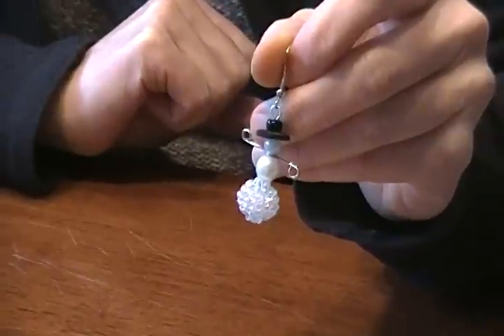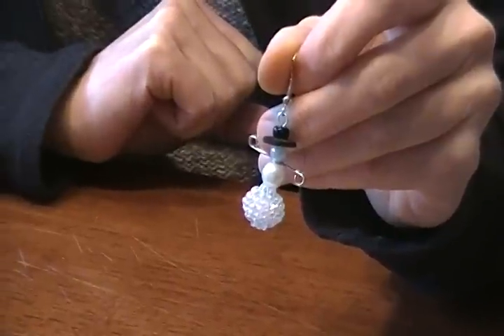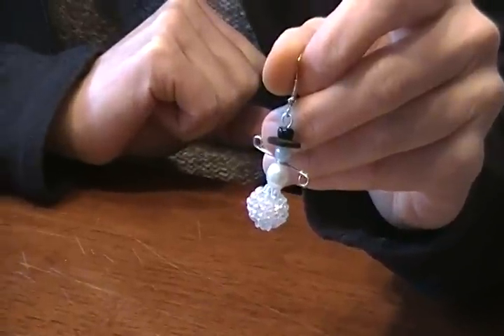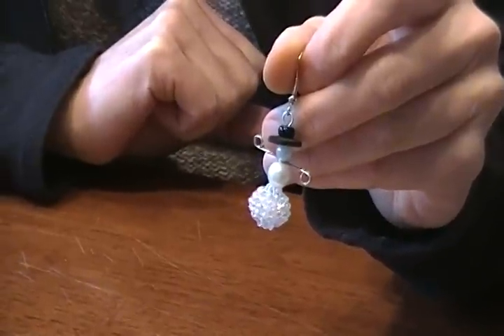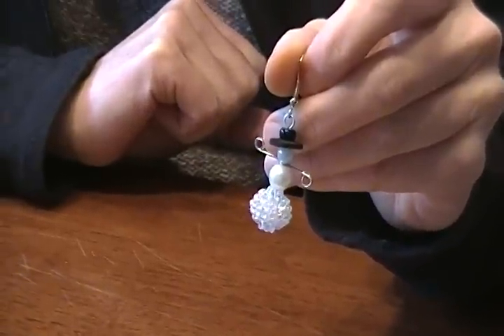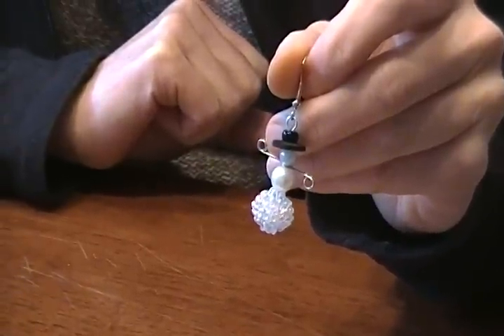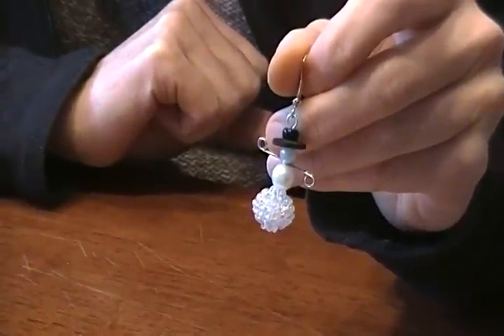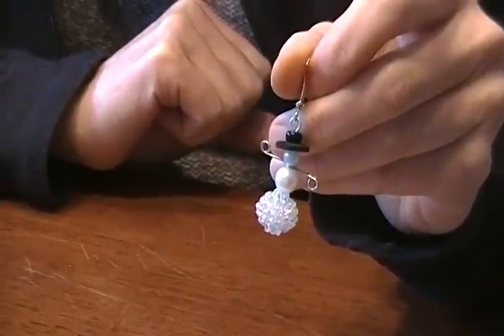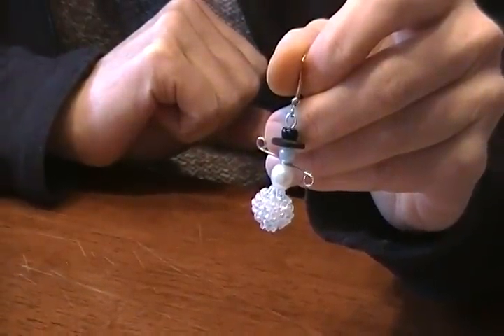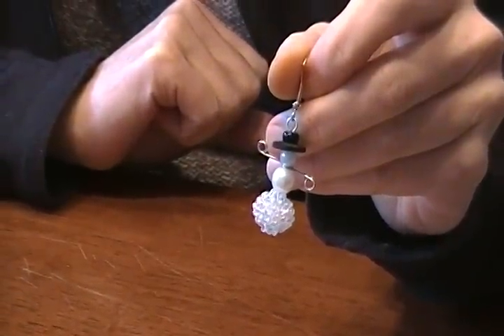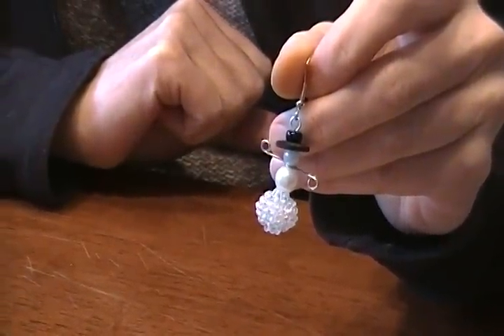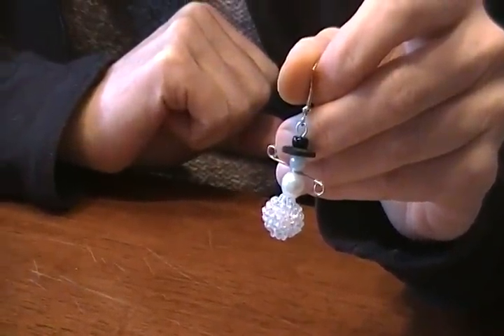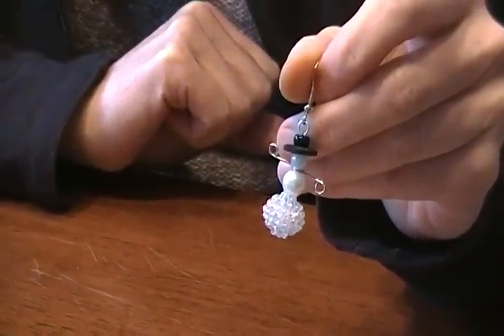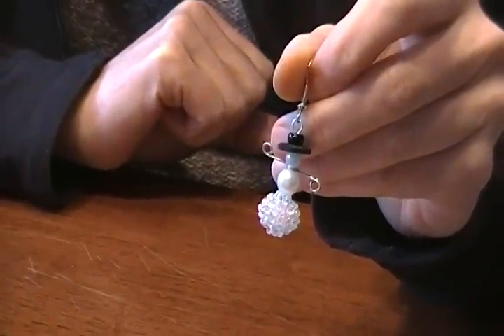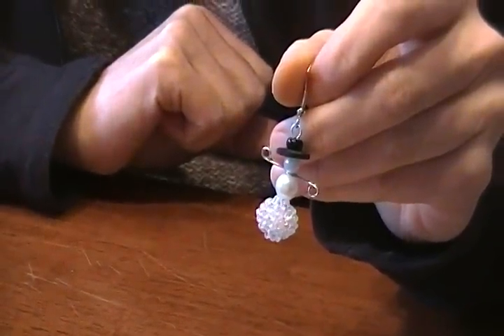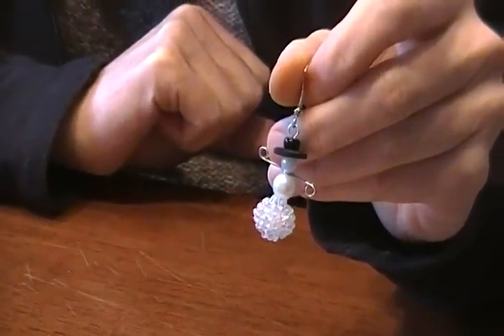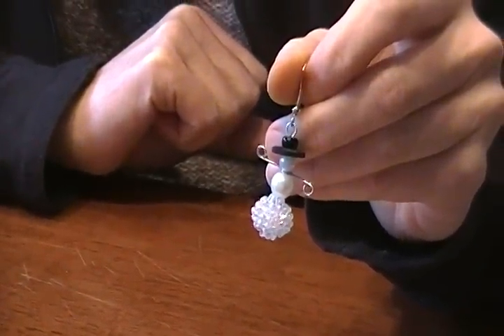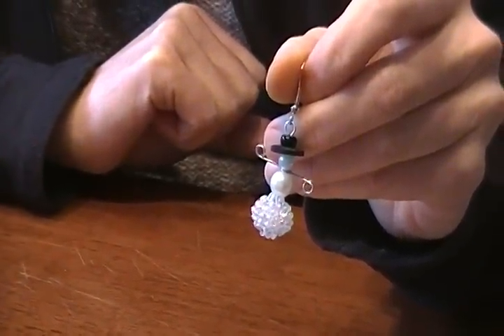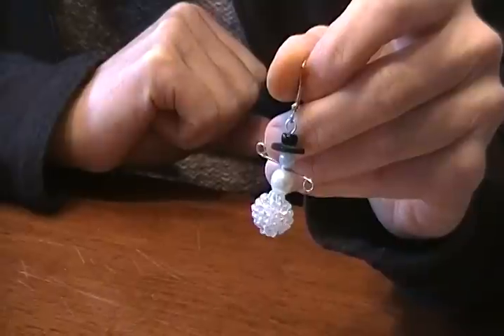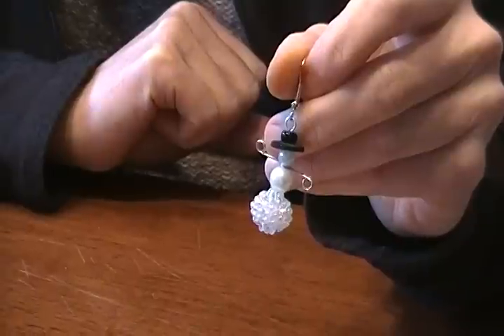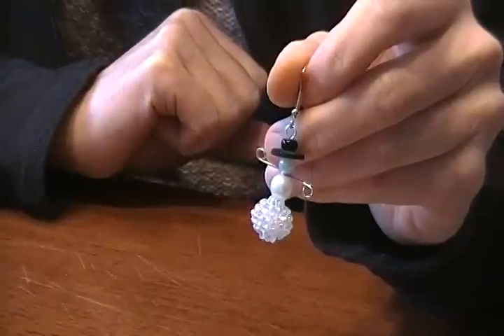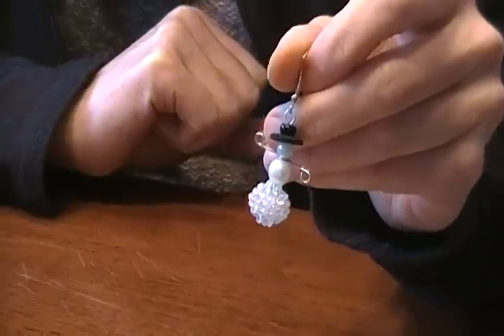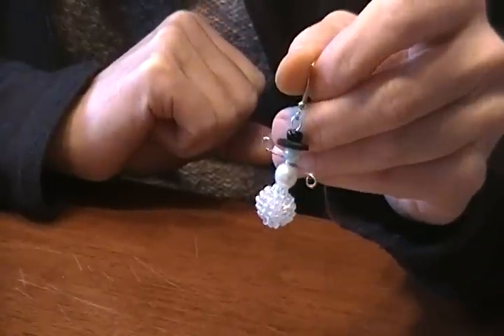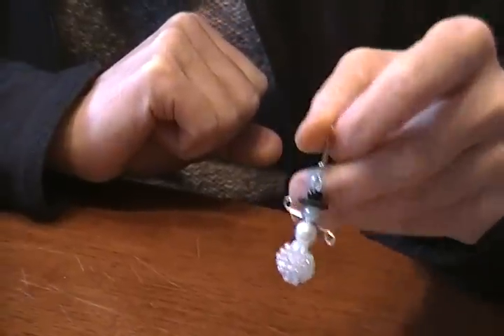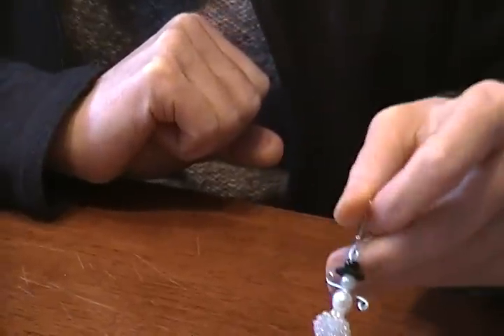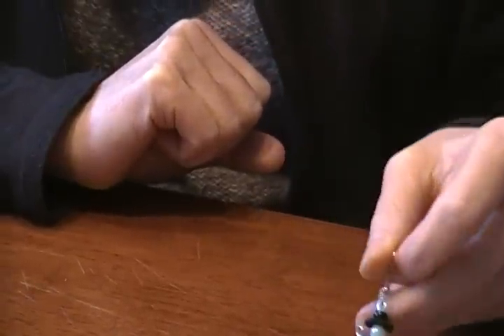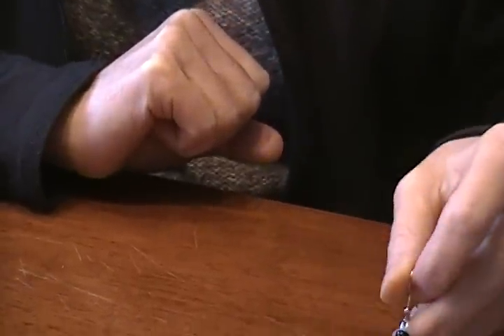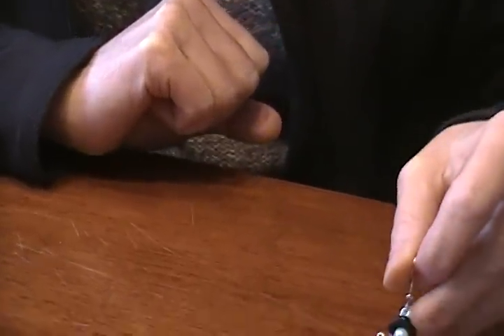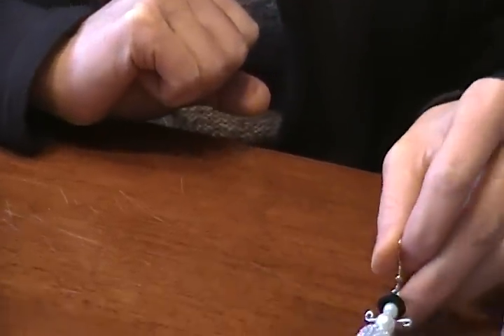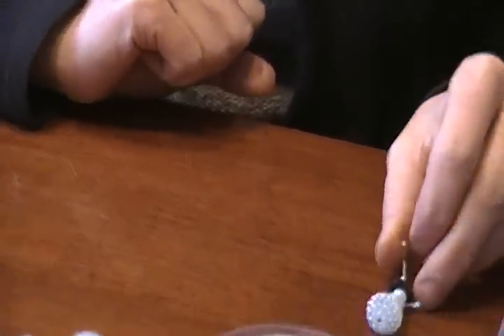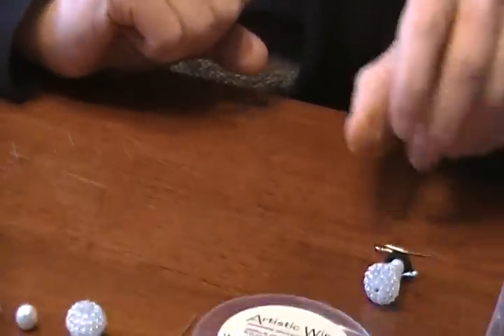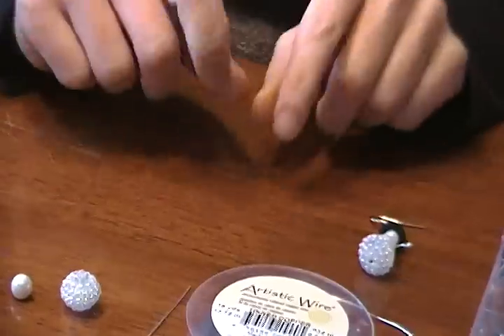So today we're going to make these cute little snowman earrings. They were a big hit this Christmas time. And I'll show you all what you need to make the snowman.